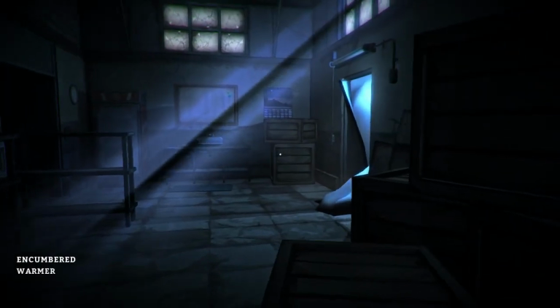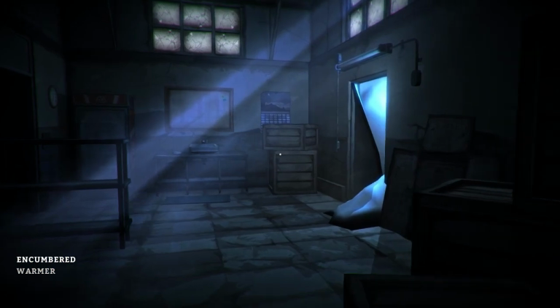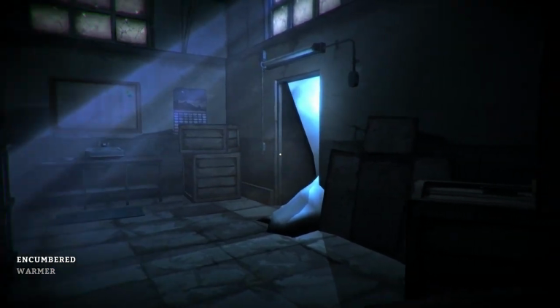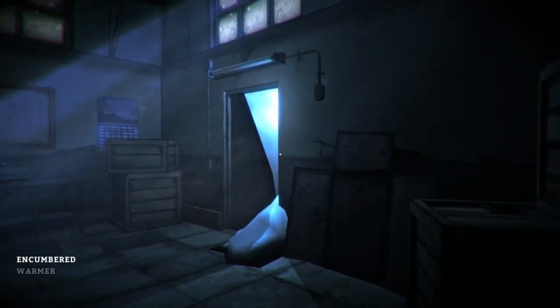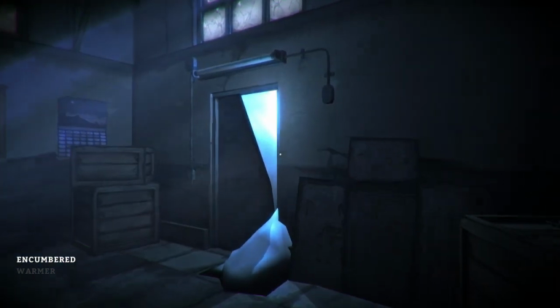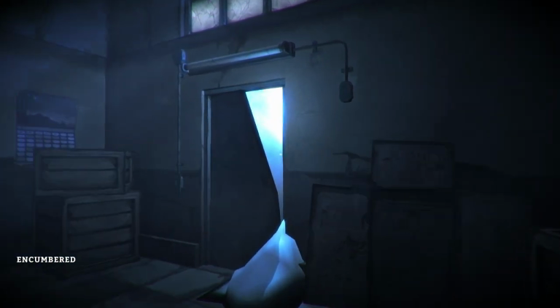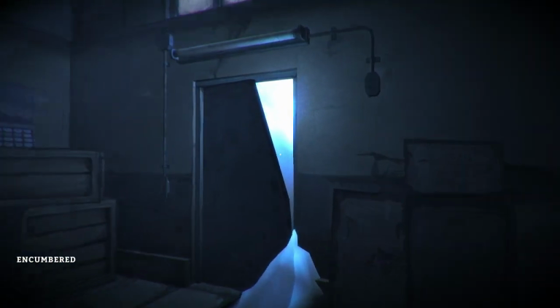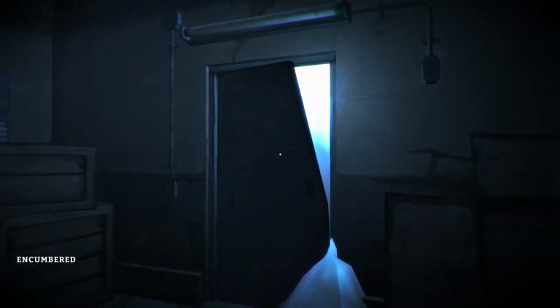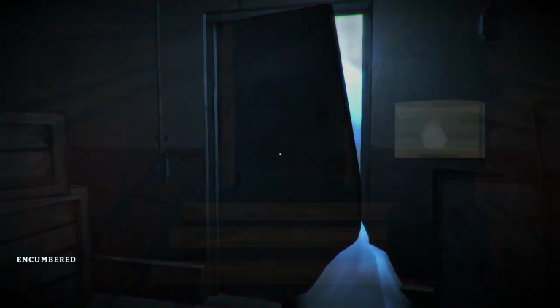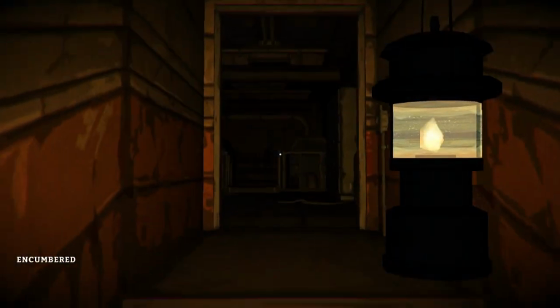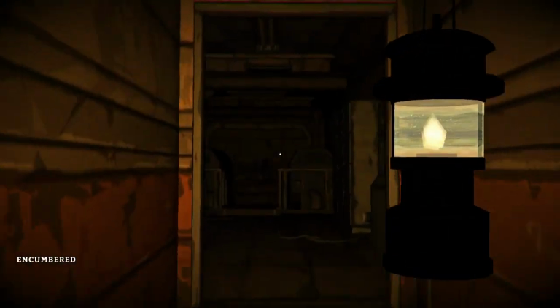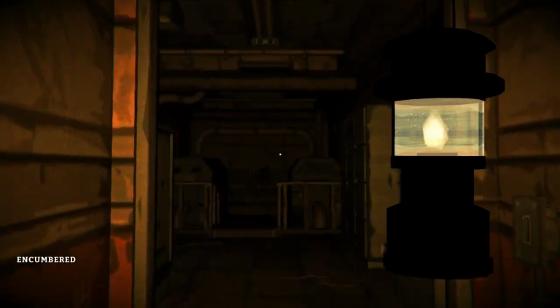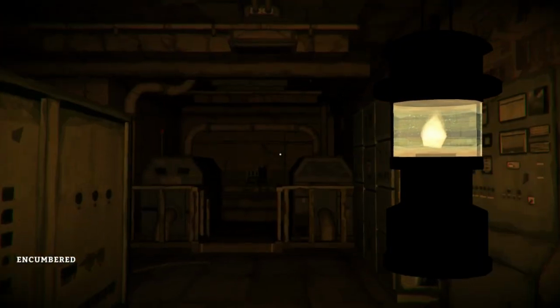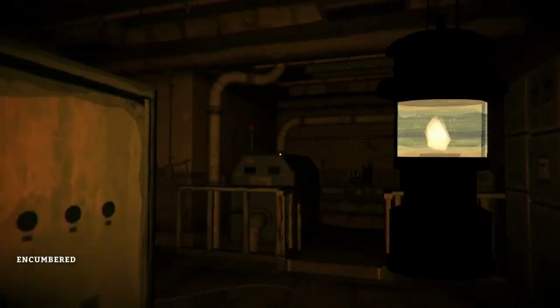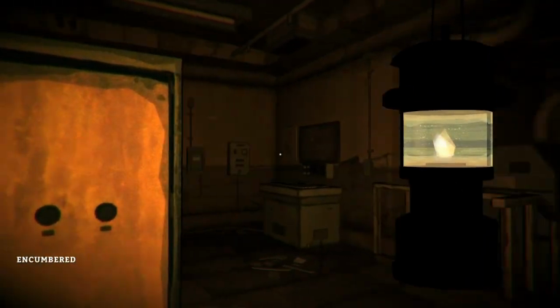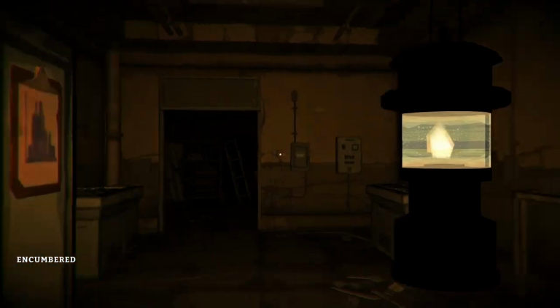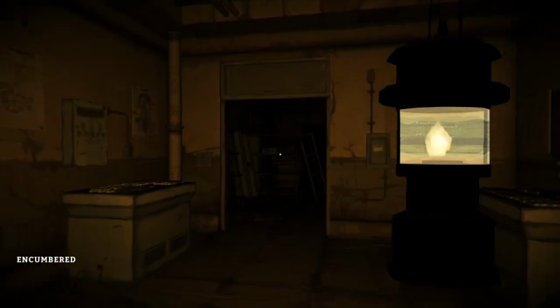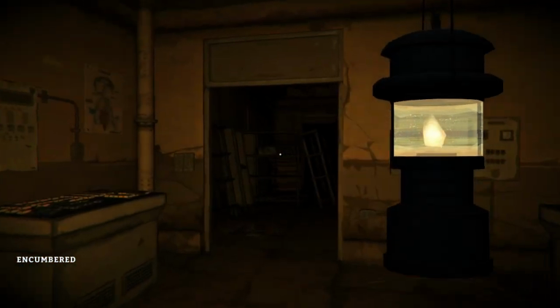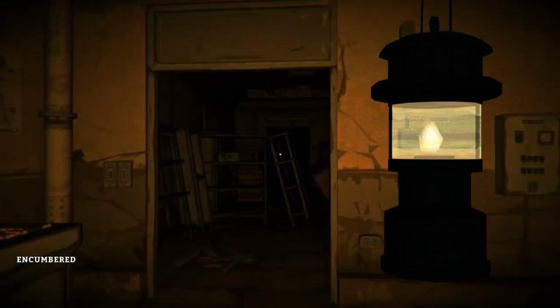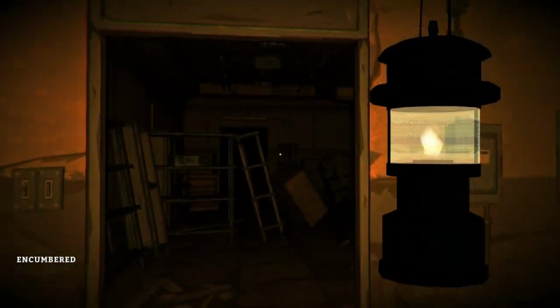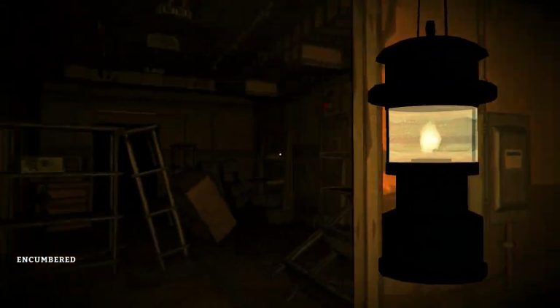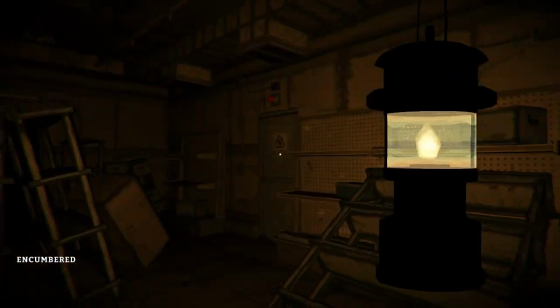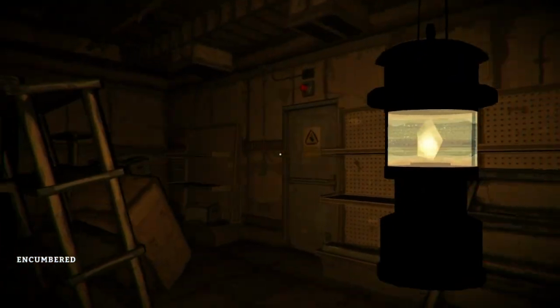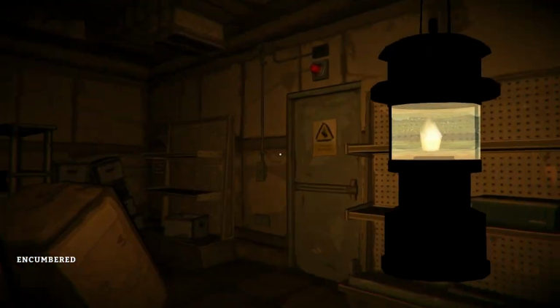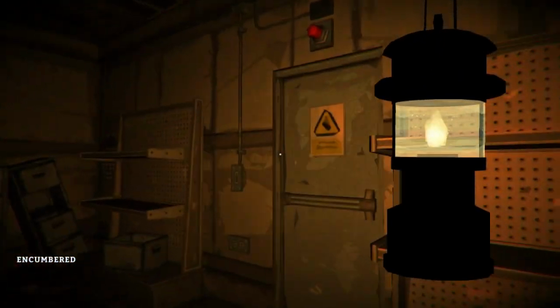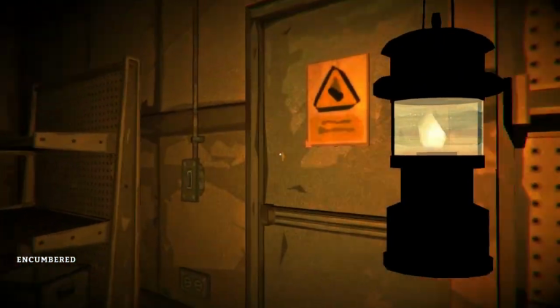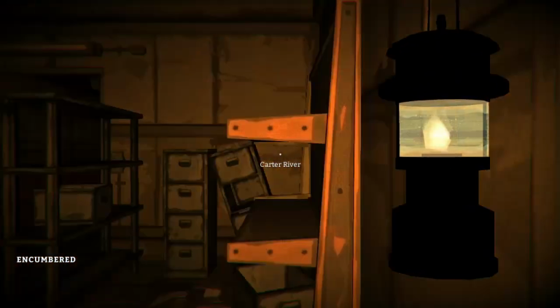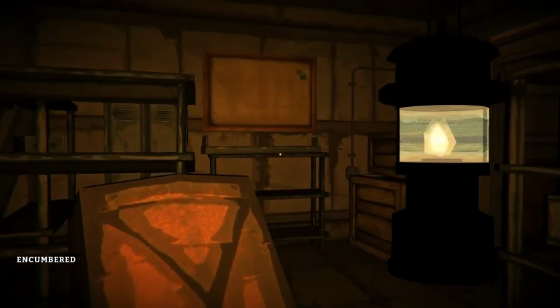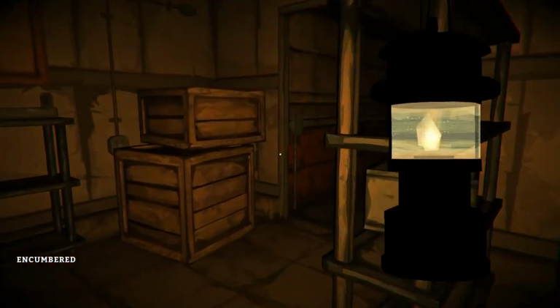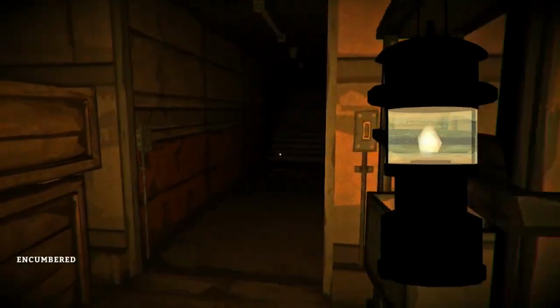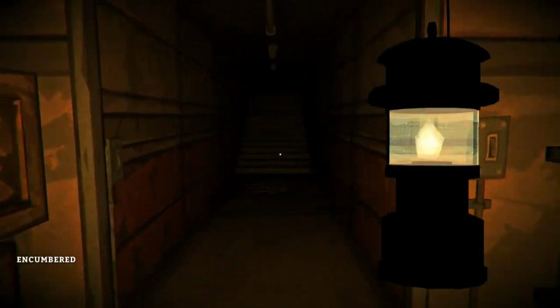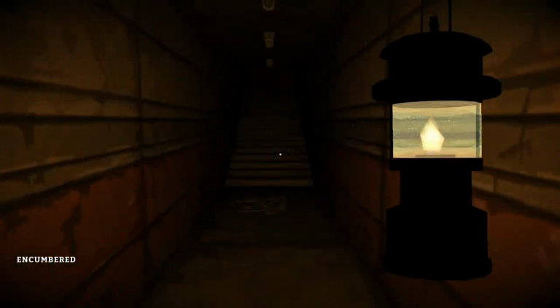Once inside, you'll appear inside the dam at the far end, so just make your way back through, scavenging as you go. You'll eventually get back to this familiar storage room with the fire door. Keep going and leave the dam.